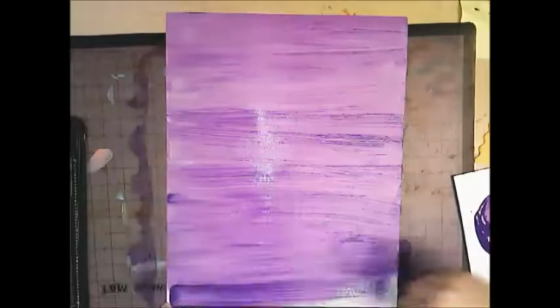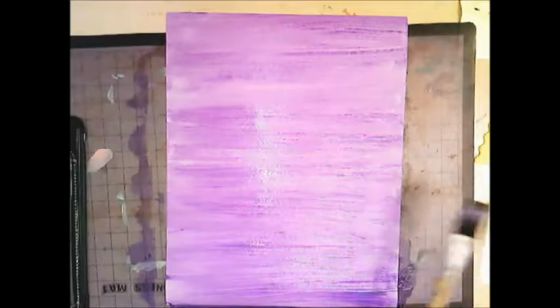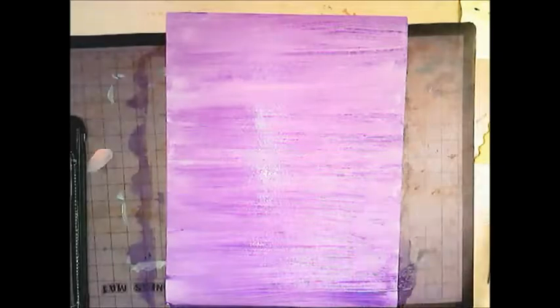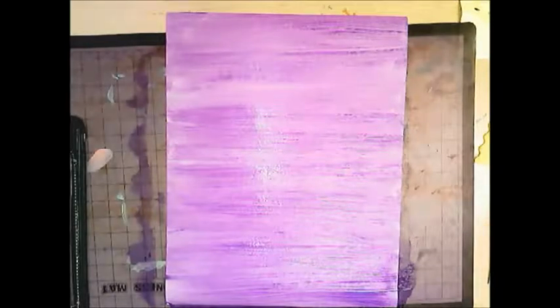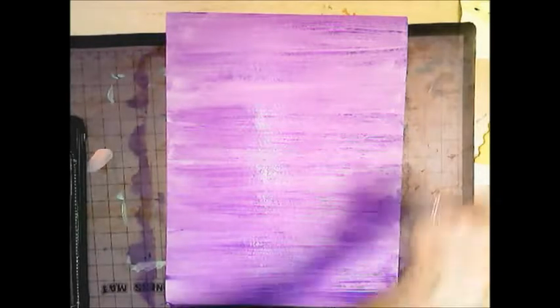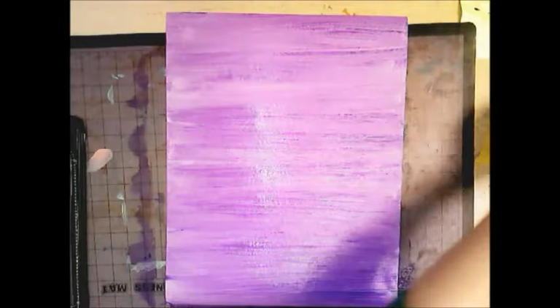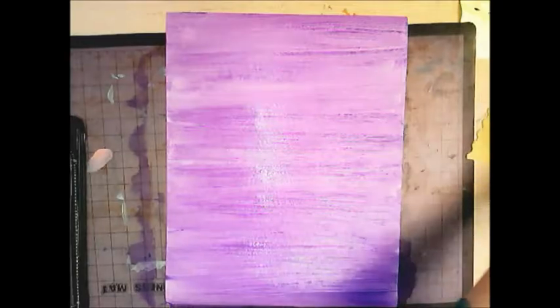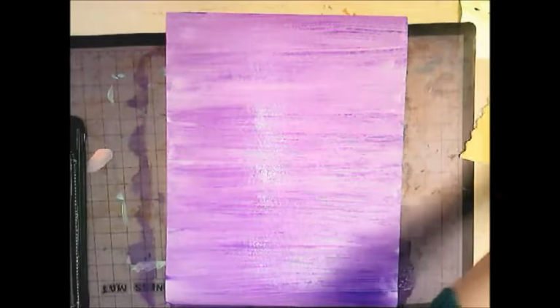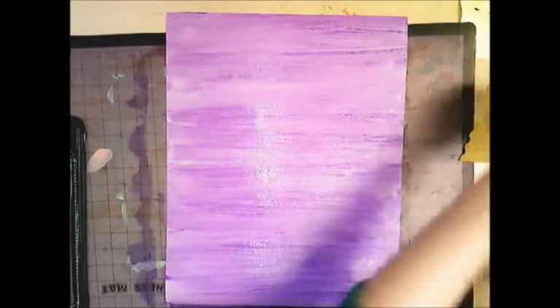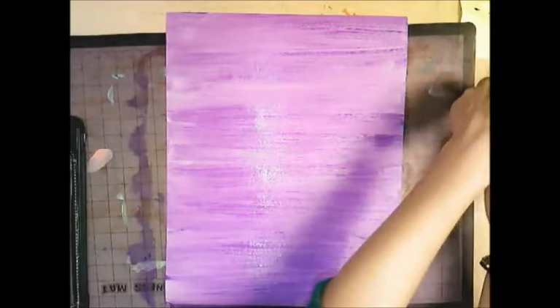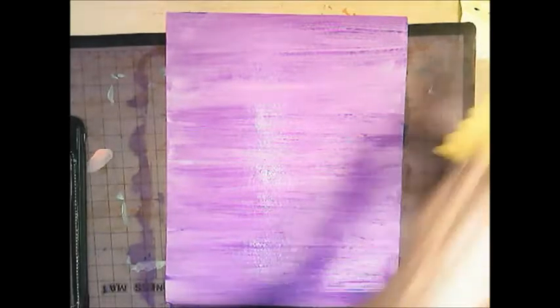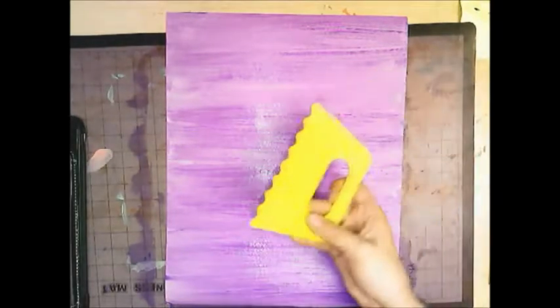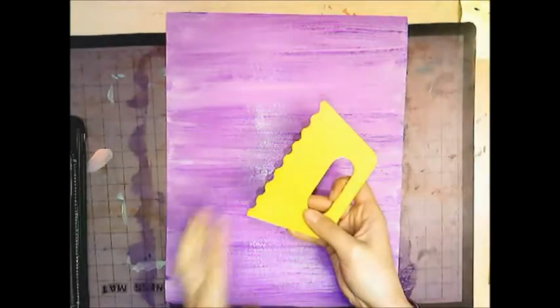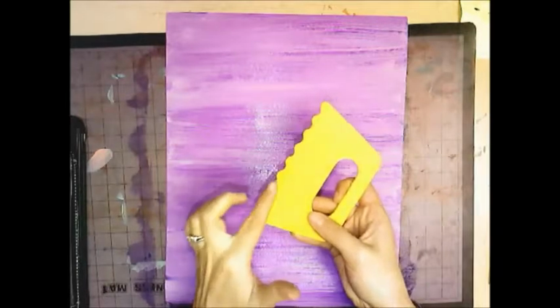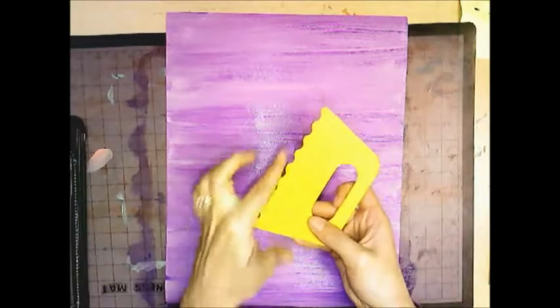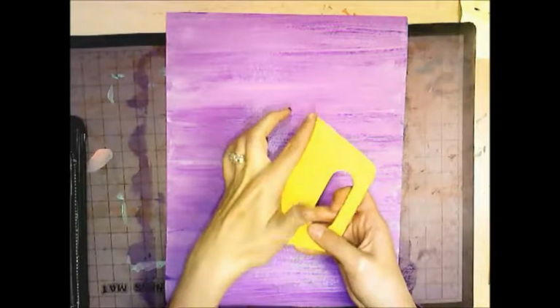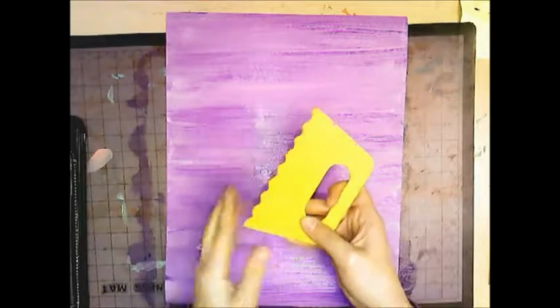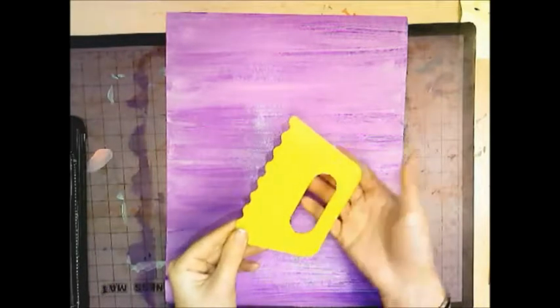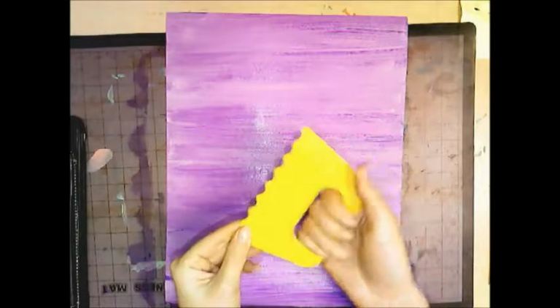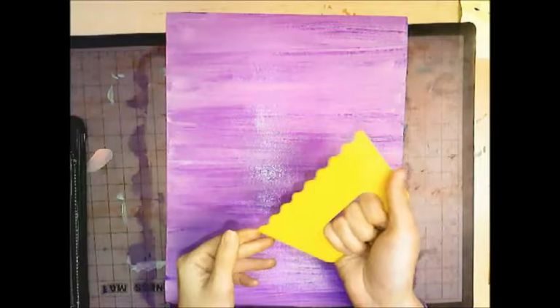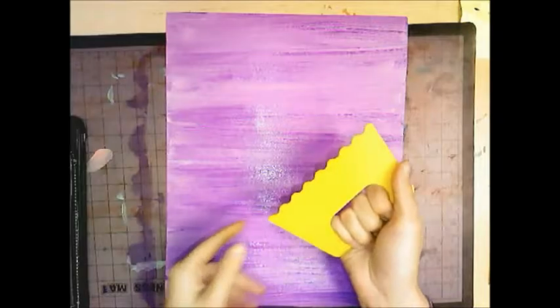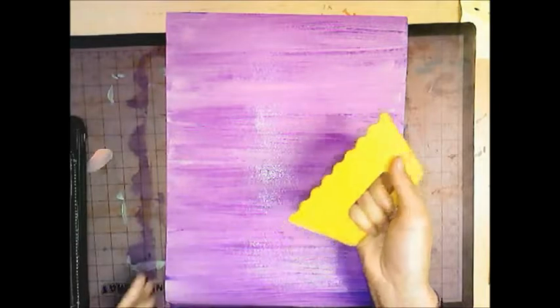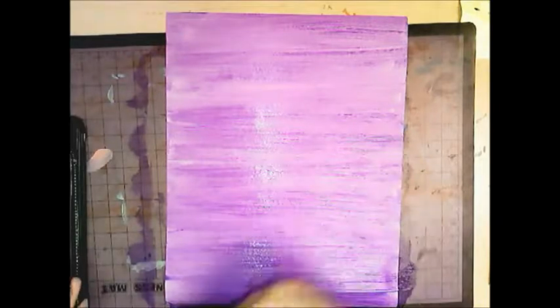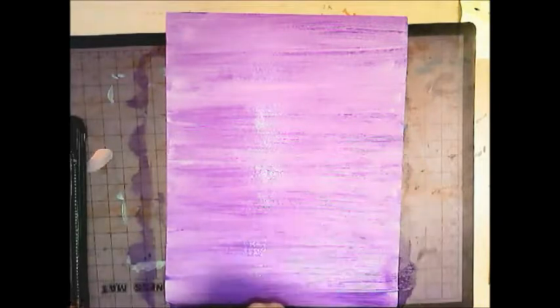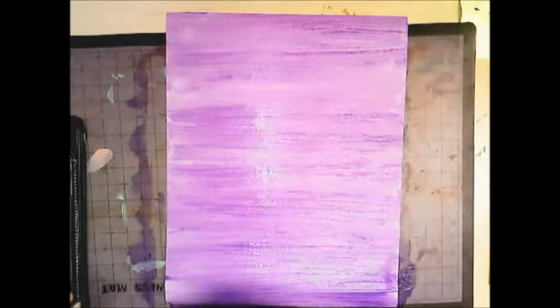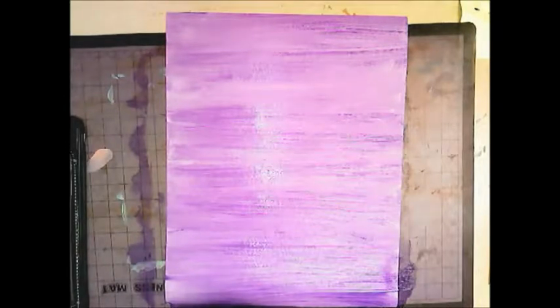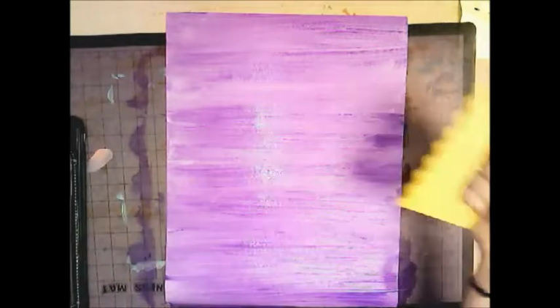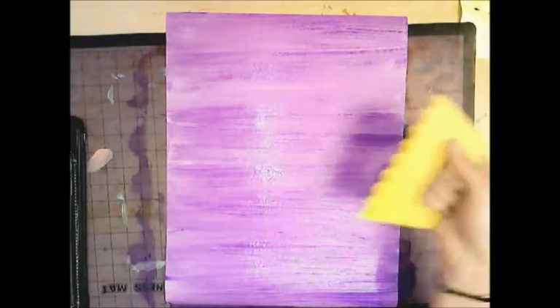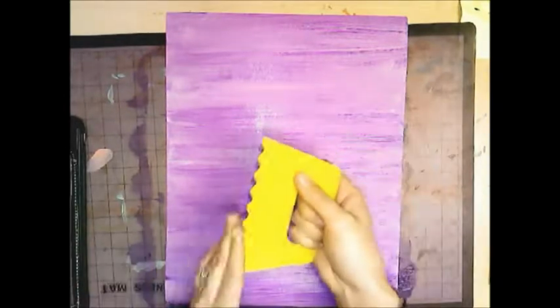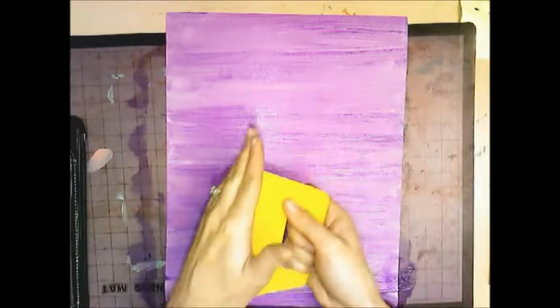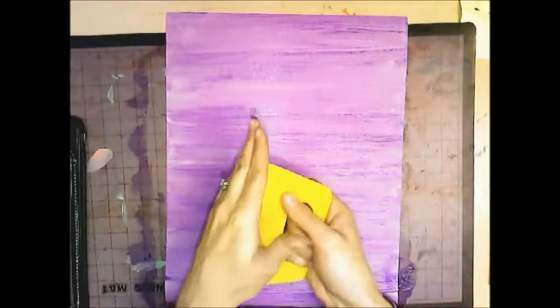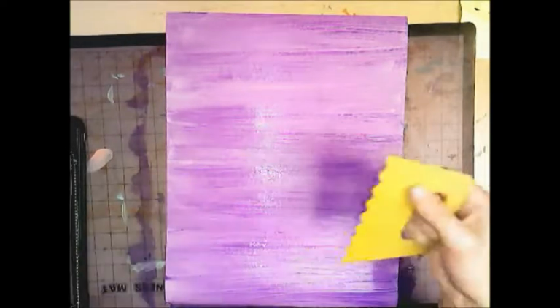Put your paint brush down and then take a paint scraping tool. It has some grooves and a handle, and what you're going to do is make a design in the paint using the scraping tool.